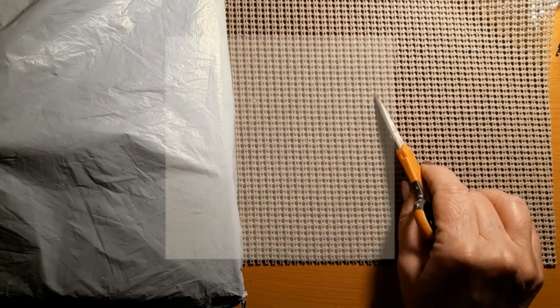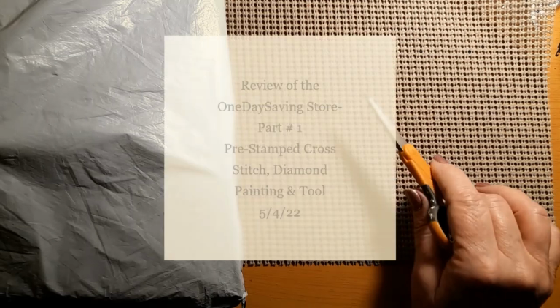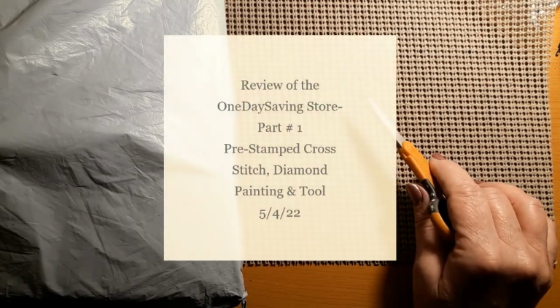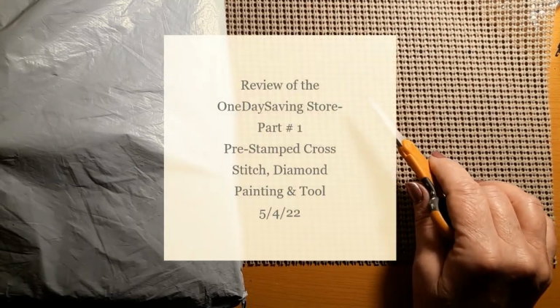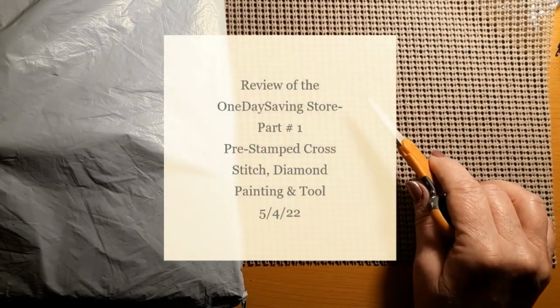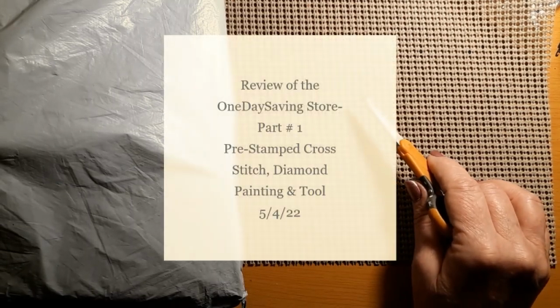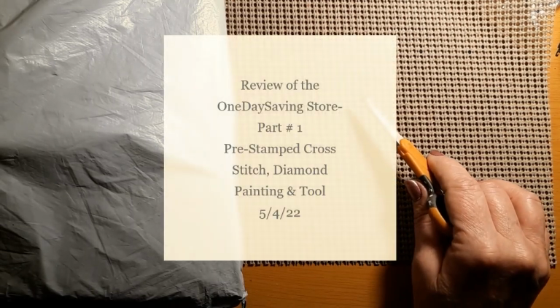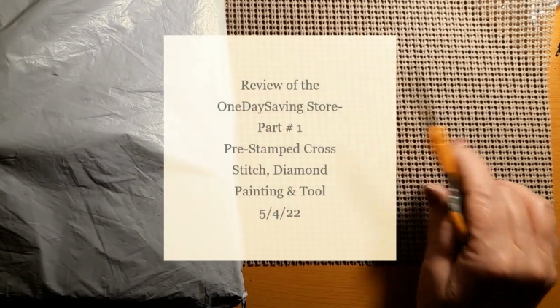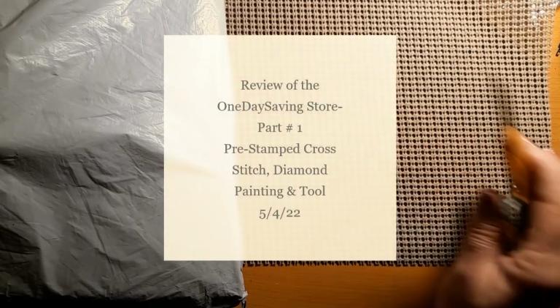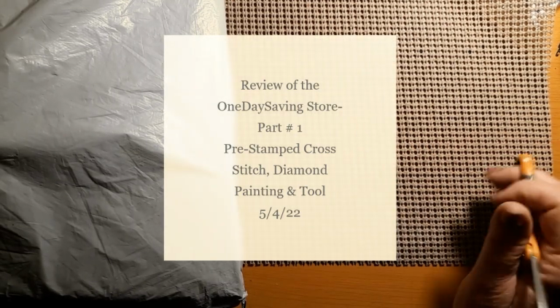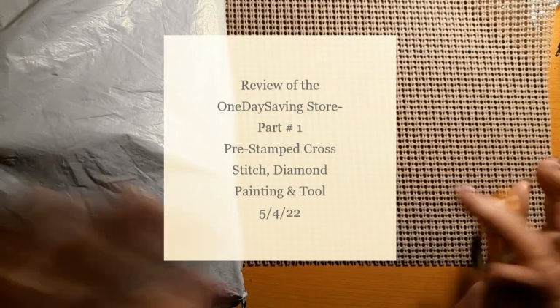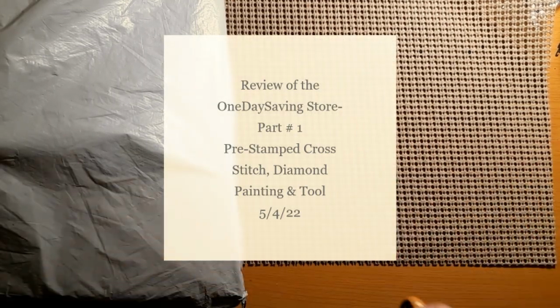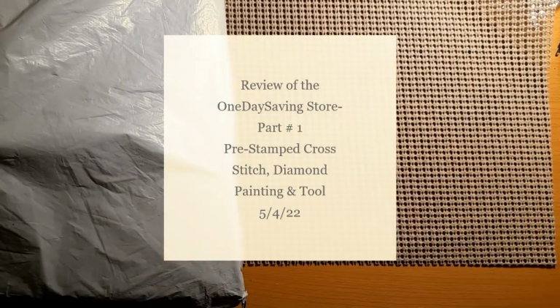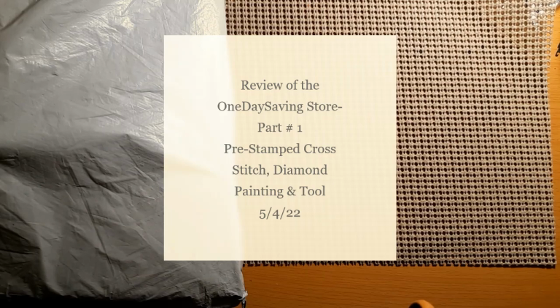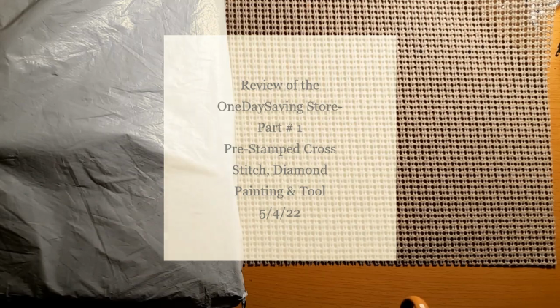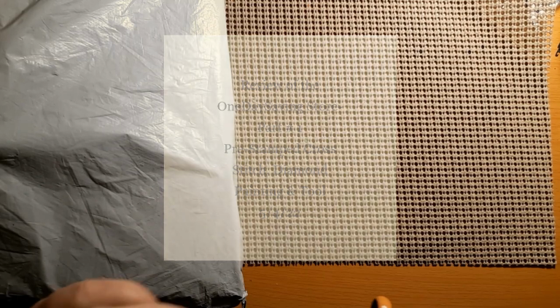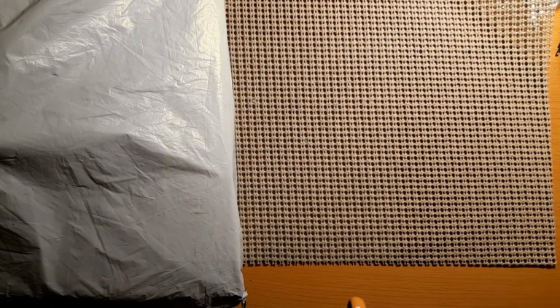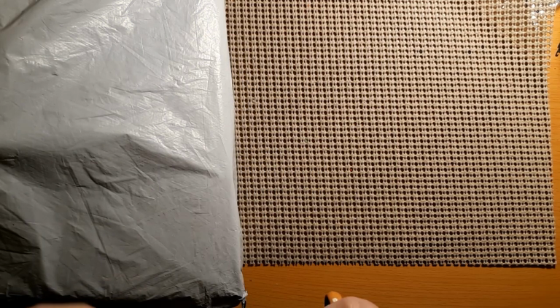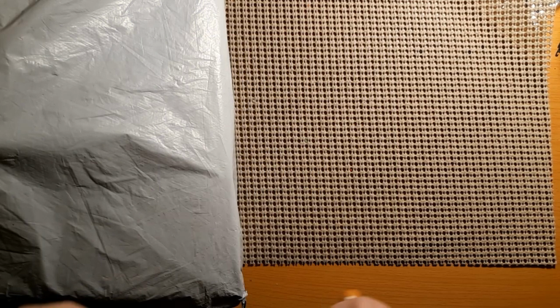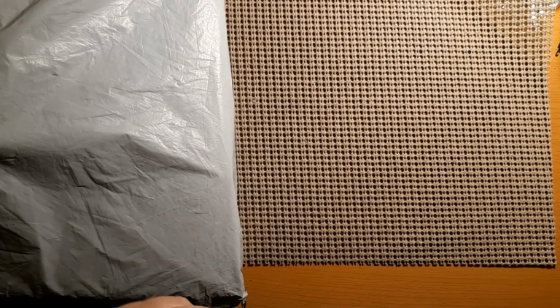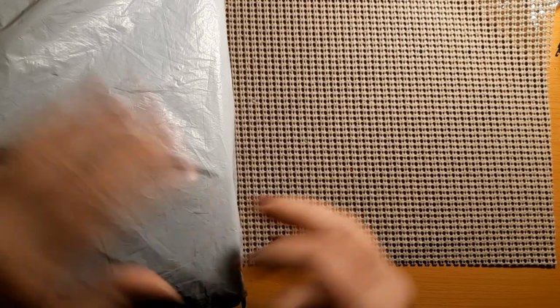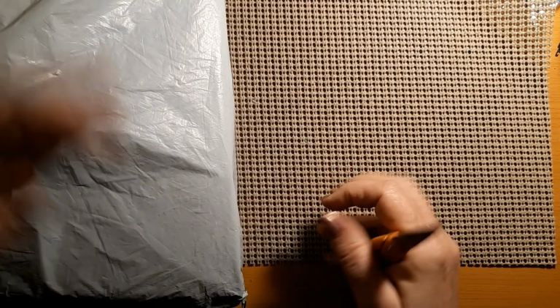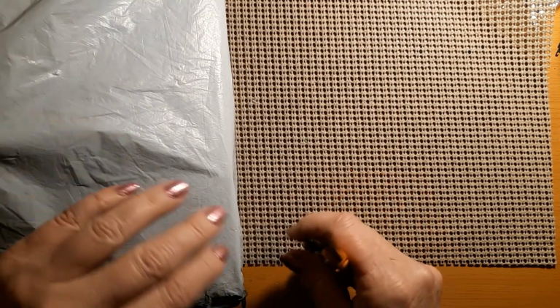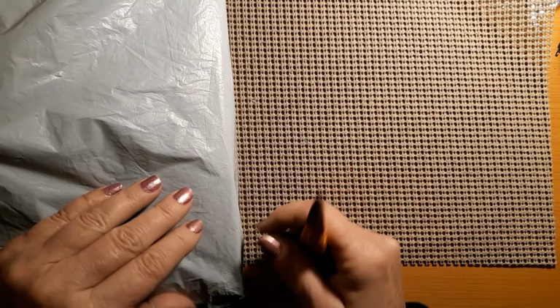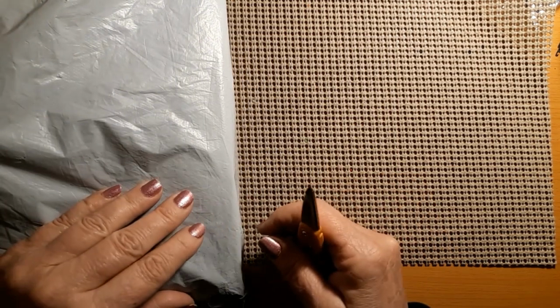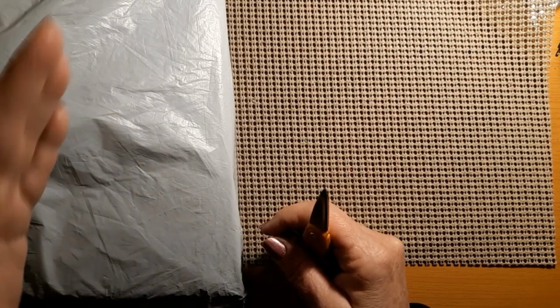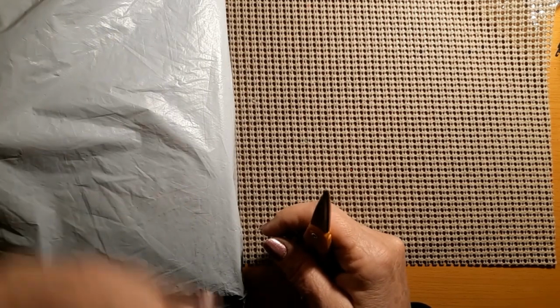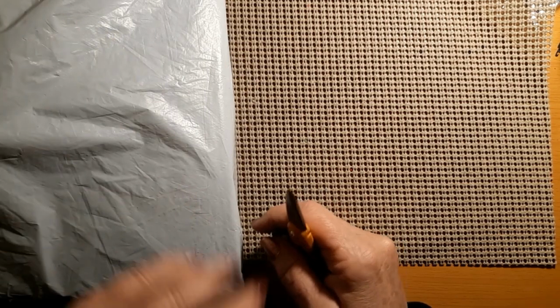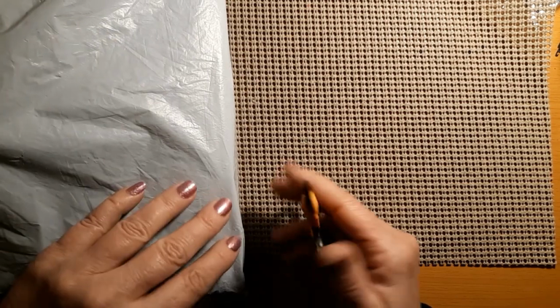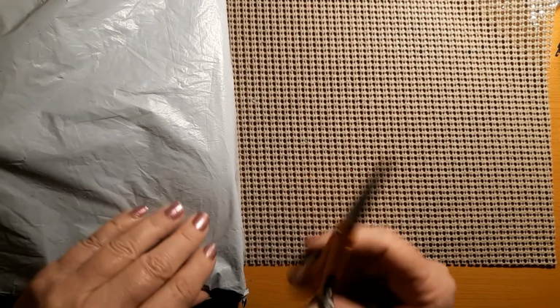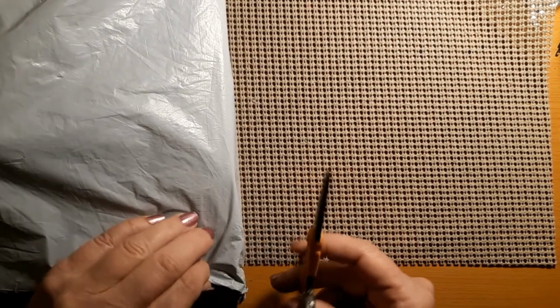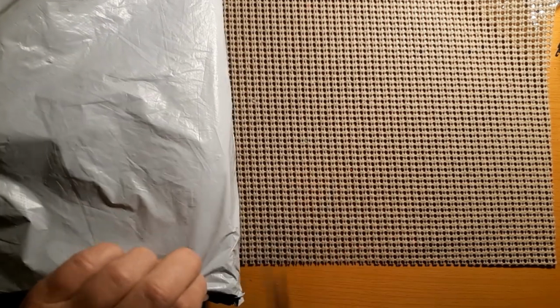Hello everyone and welcome back to my channel. This is Laura with Stitchin' with Laura. How's everybody doing? I hope everybody is having a great day. We have an unbagging, so that means we have another review.